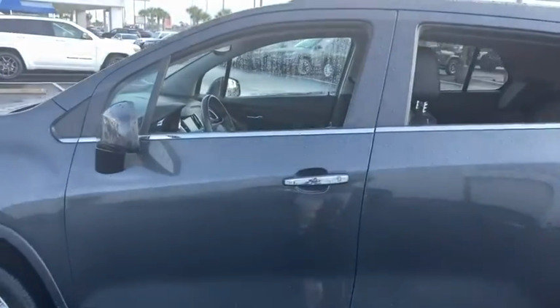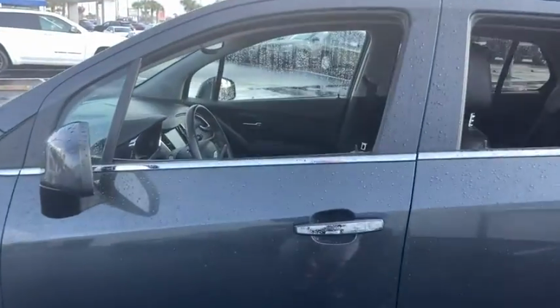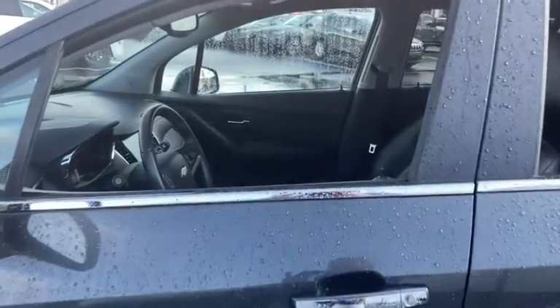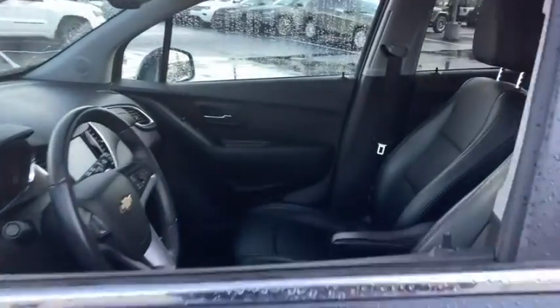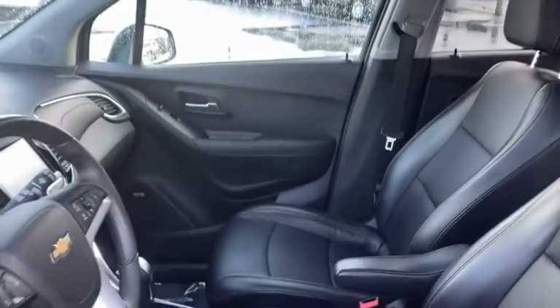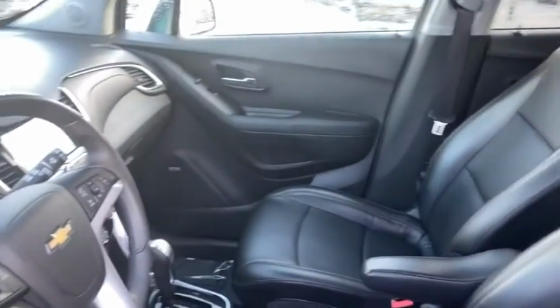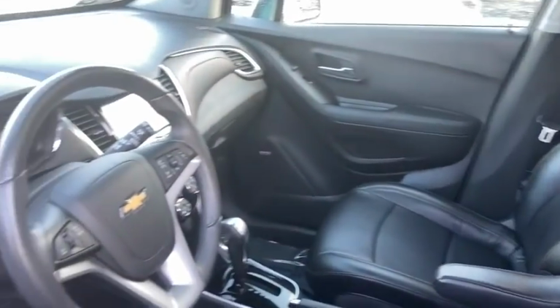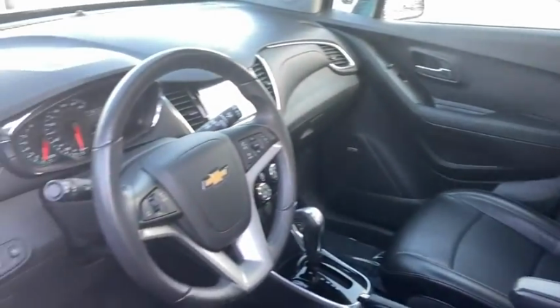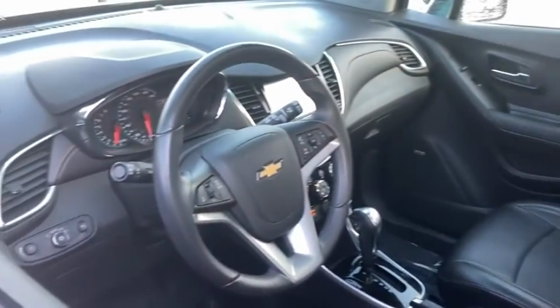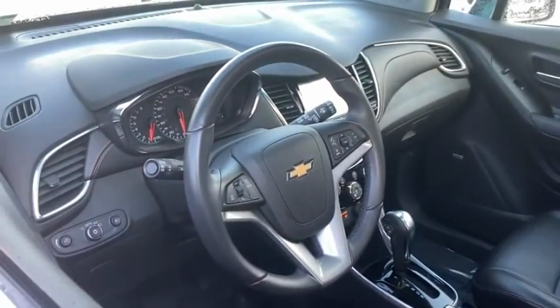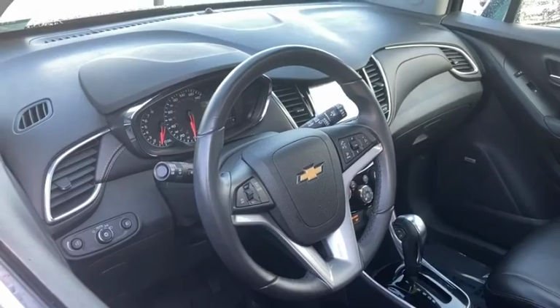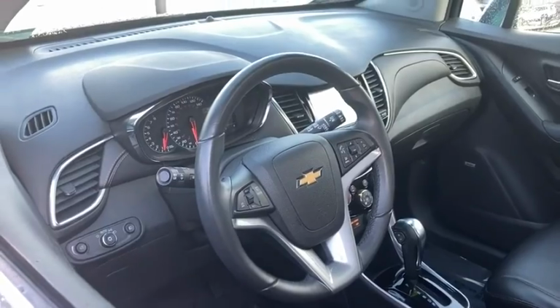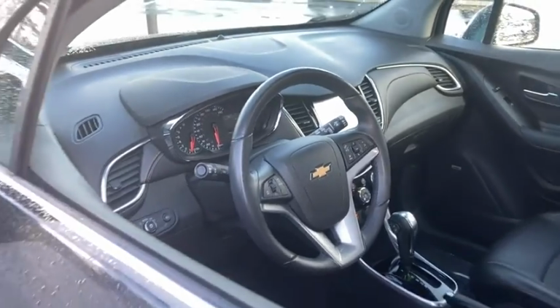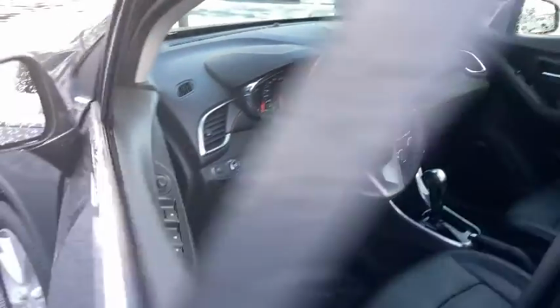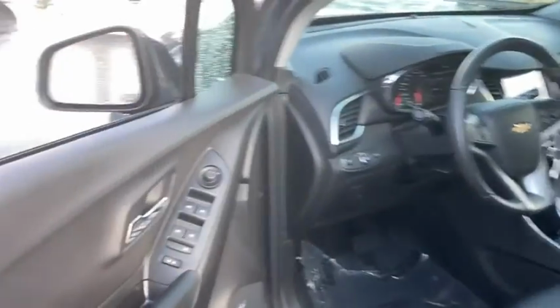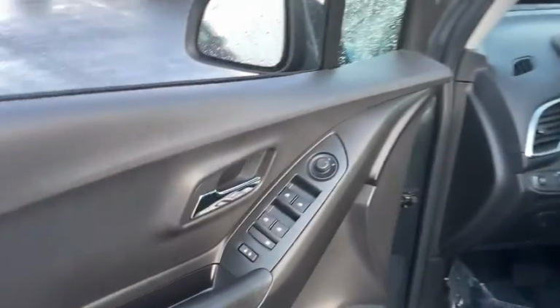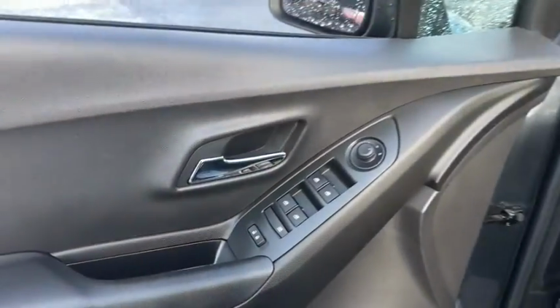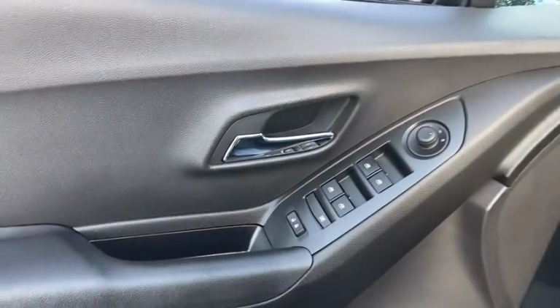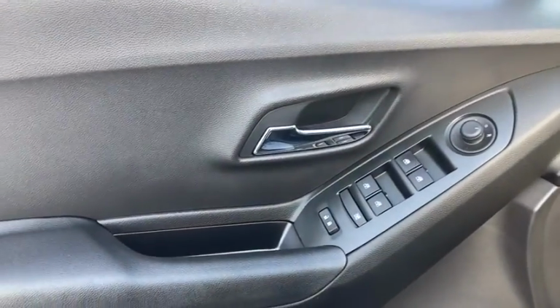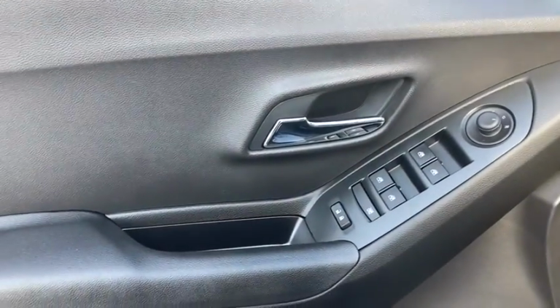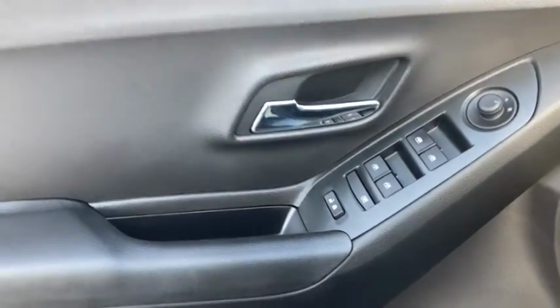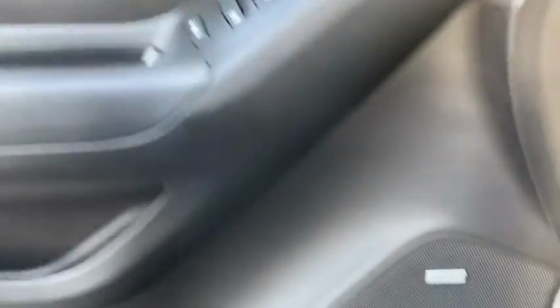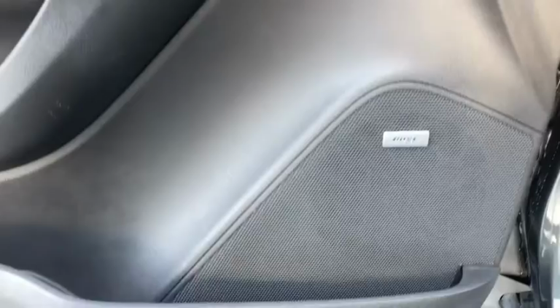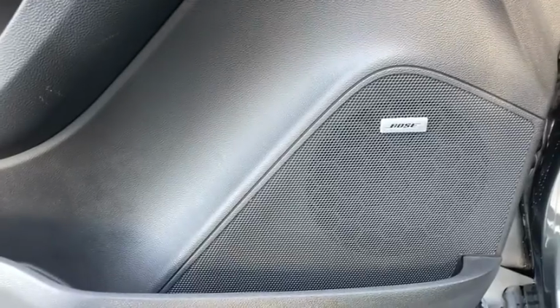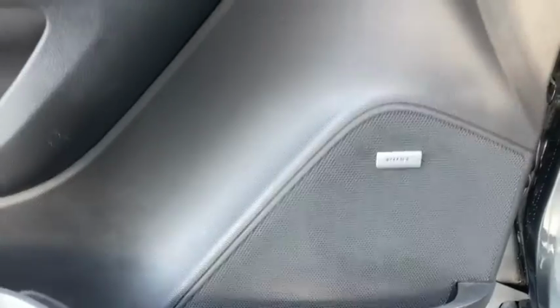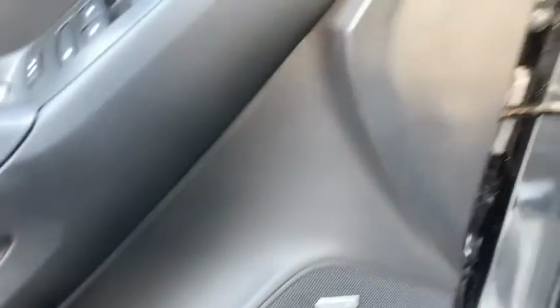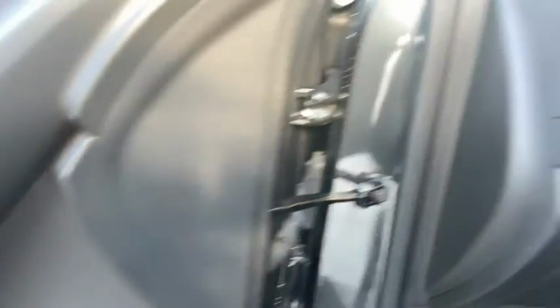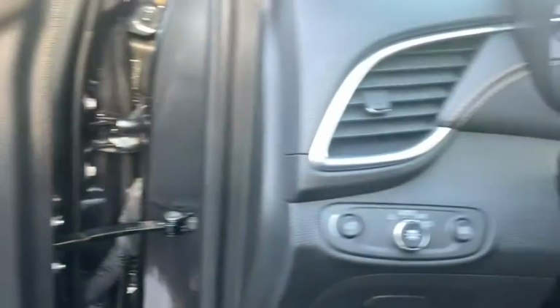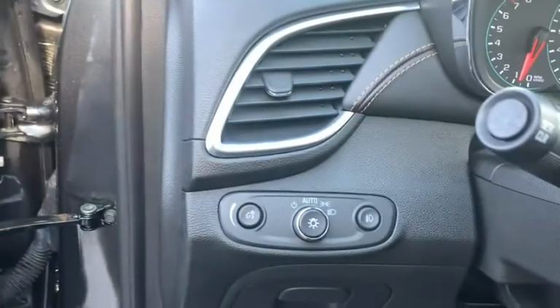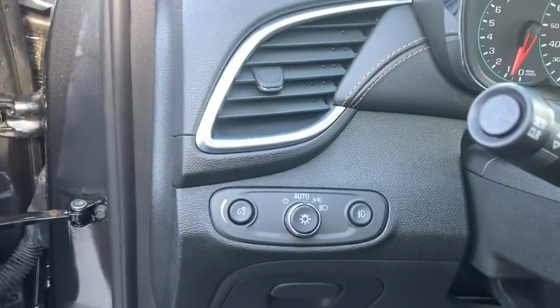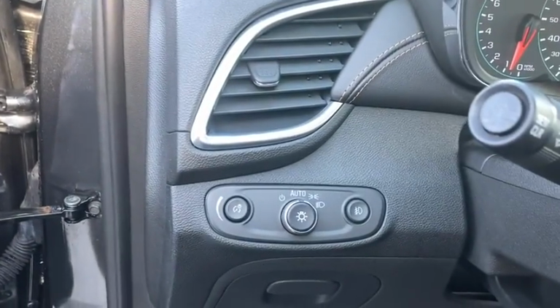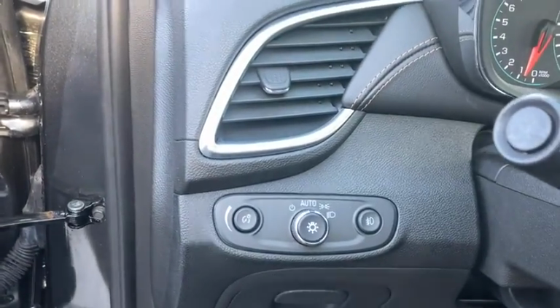Traction control, dual airbags, power steering, aluminum wheels, four-wheel disc brakes, security system, compass, power windows, electronic stability control, fog lights, rear window defroster, trip computer.